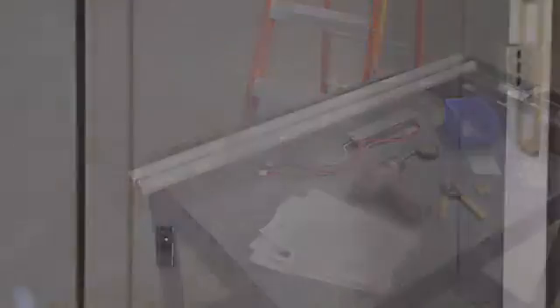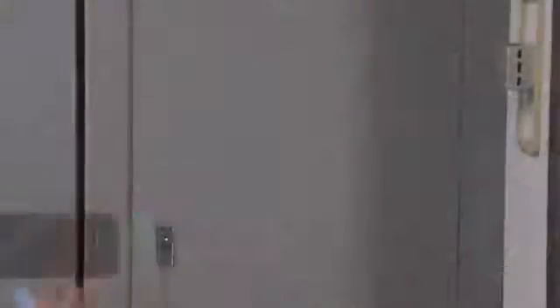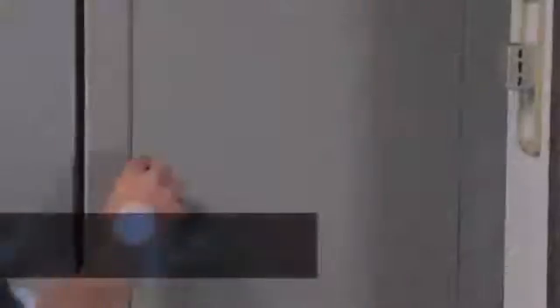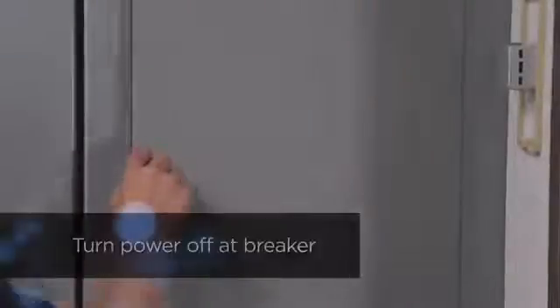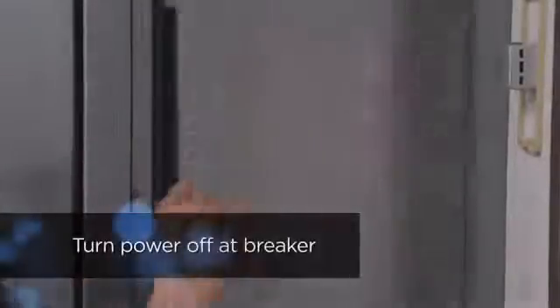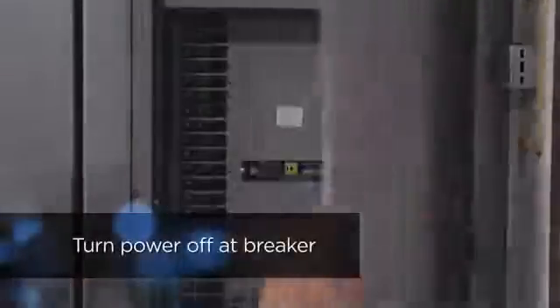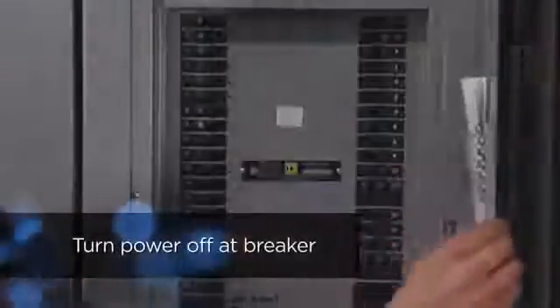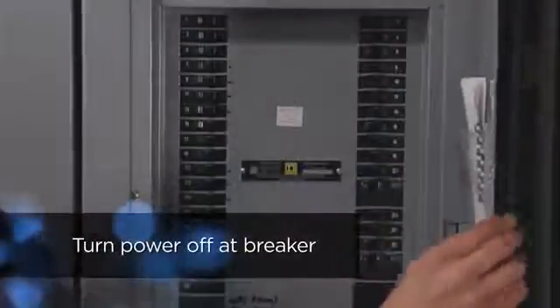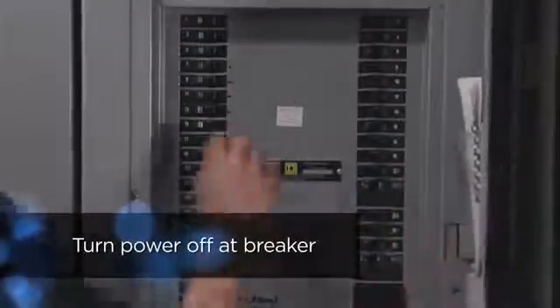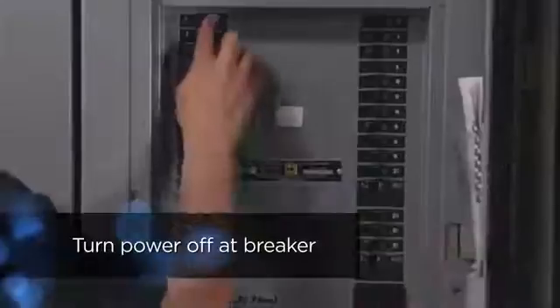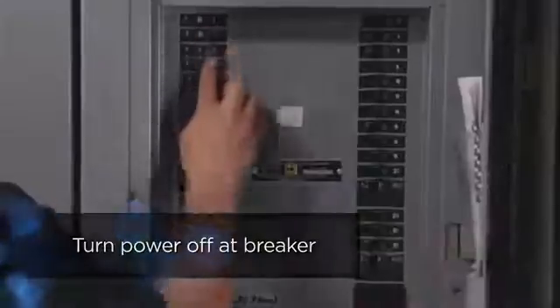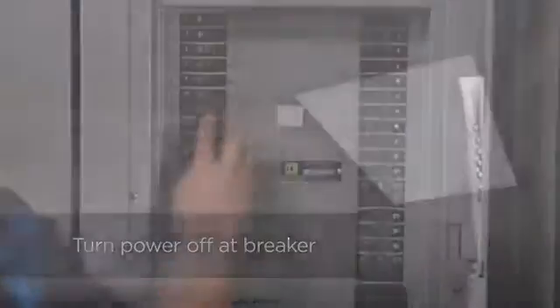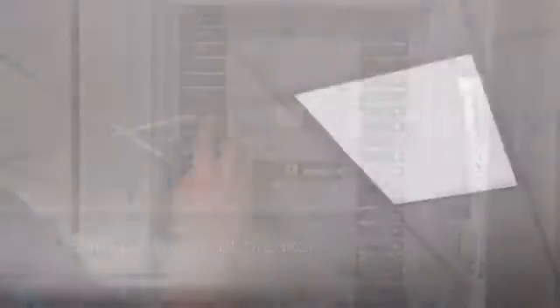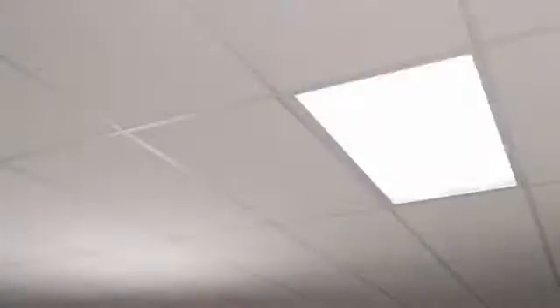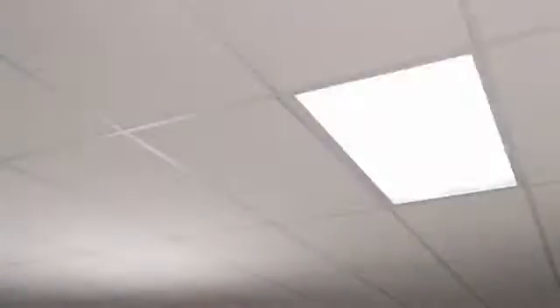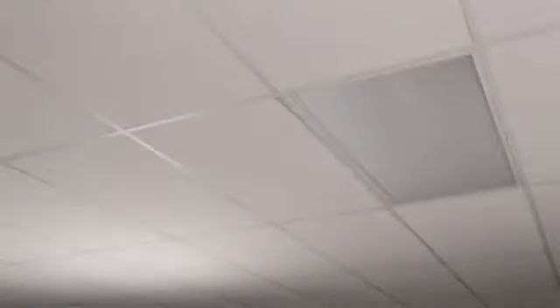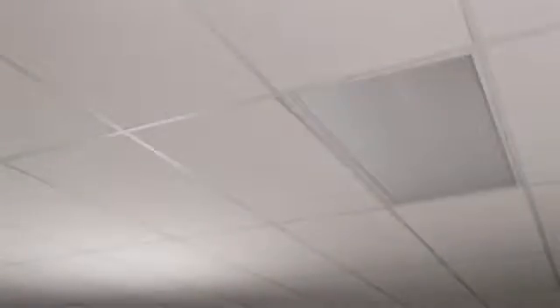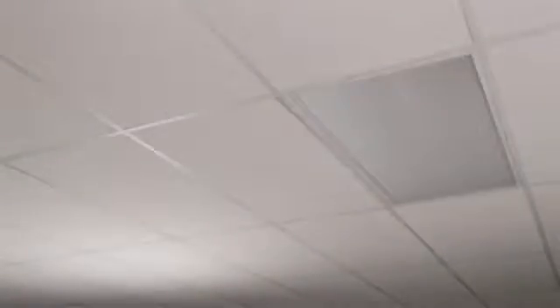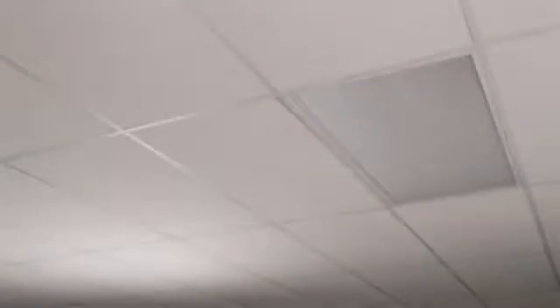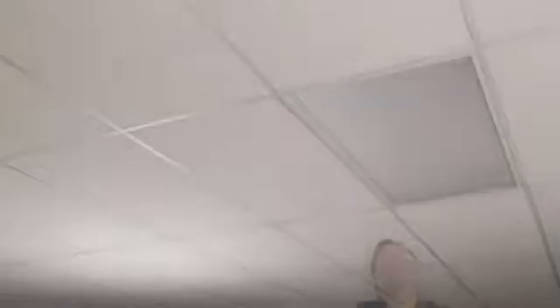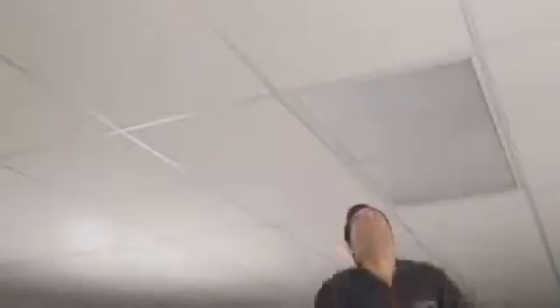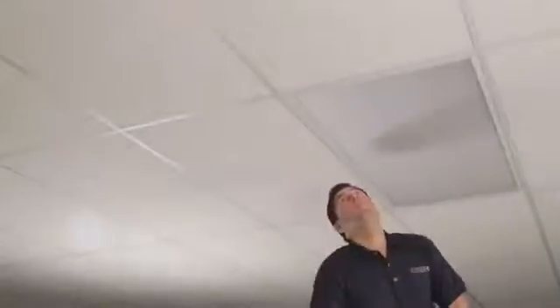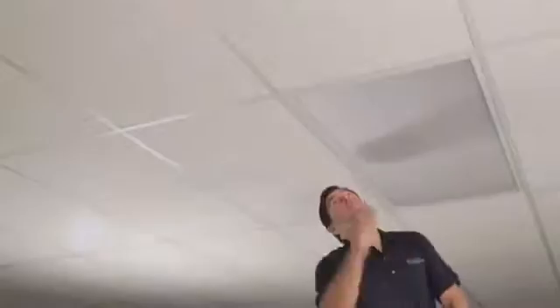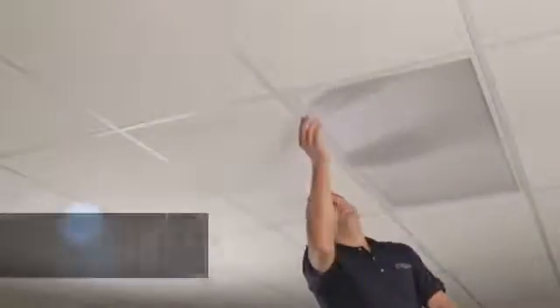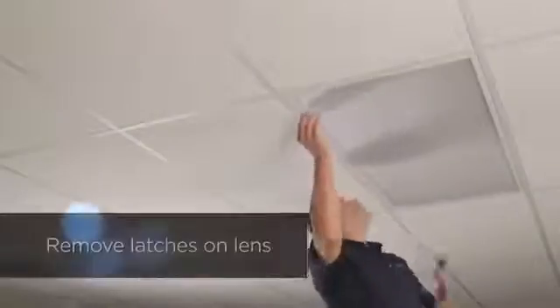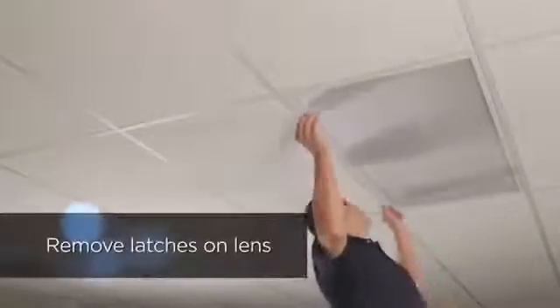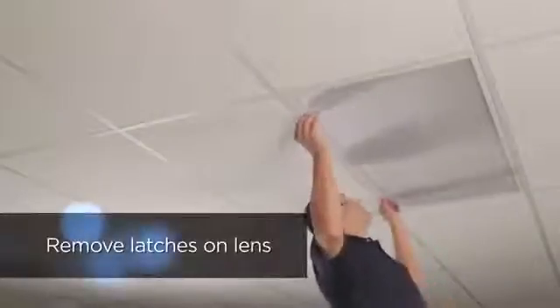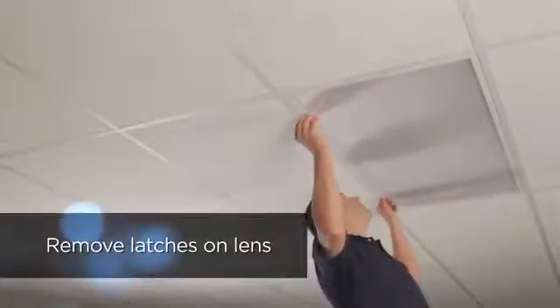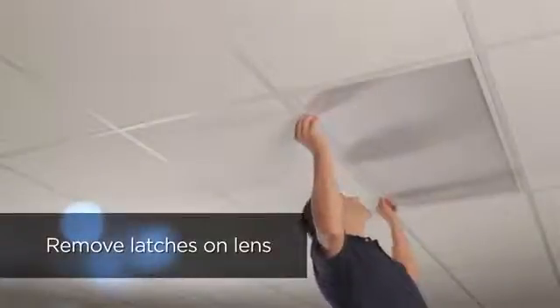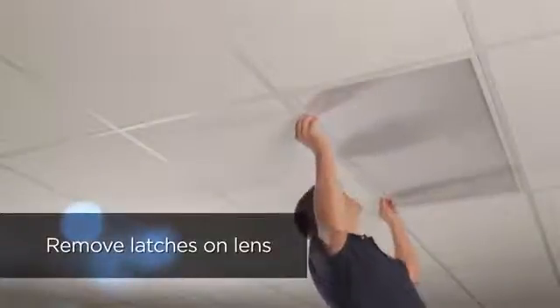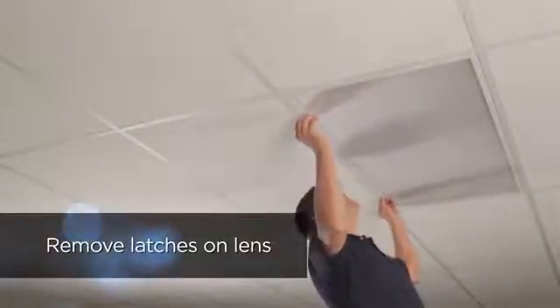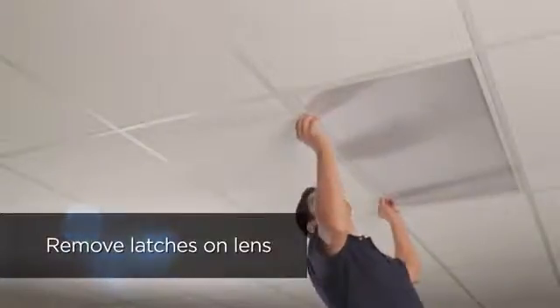First, make sure the power has been turned off at the breaker. Next, locate the latches on the lens and release them, allowing for the lens to swing open.